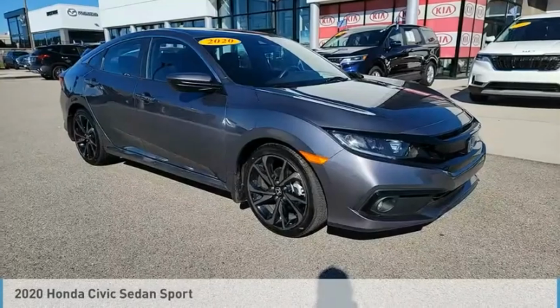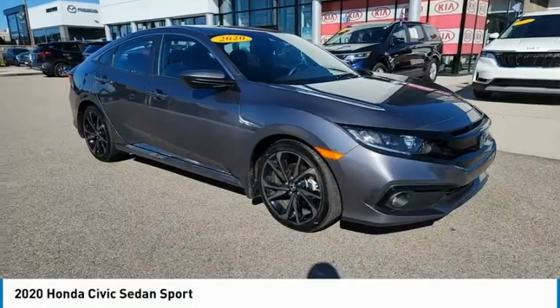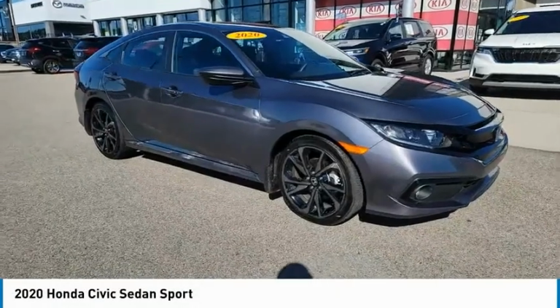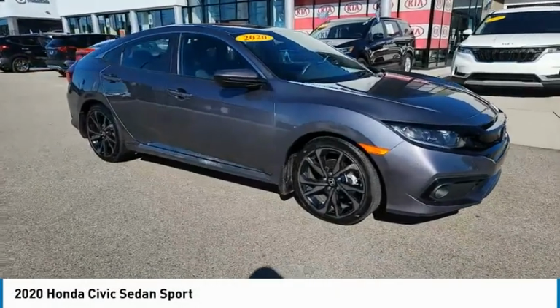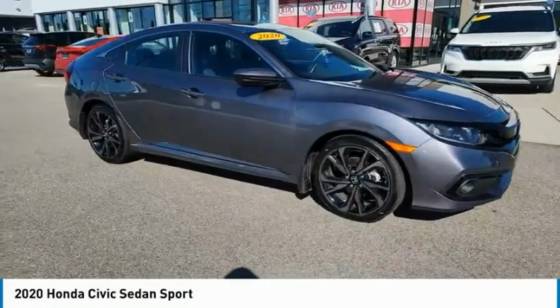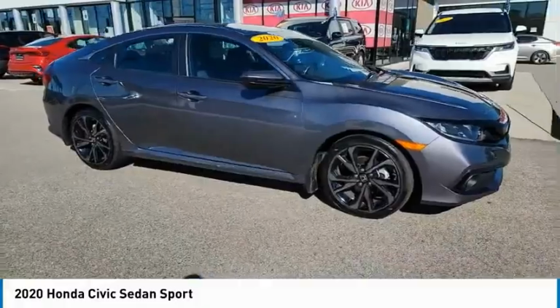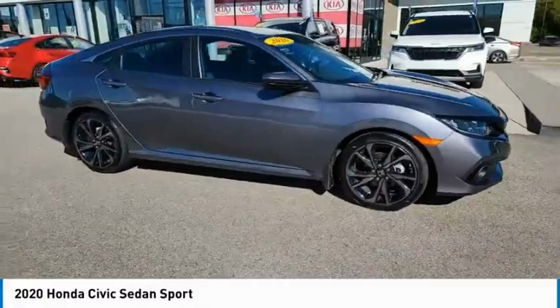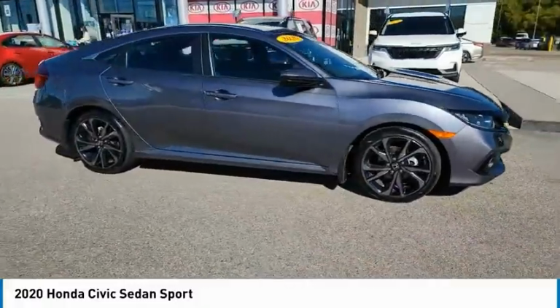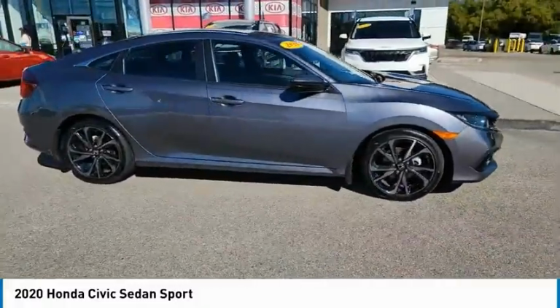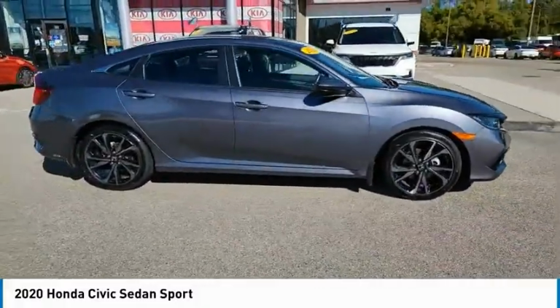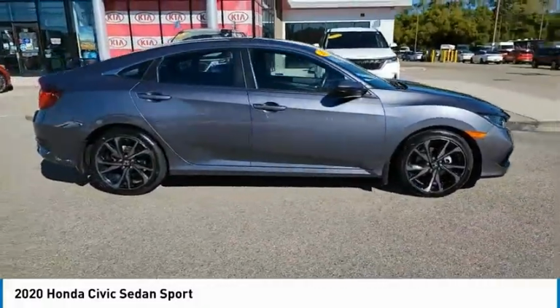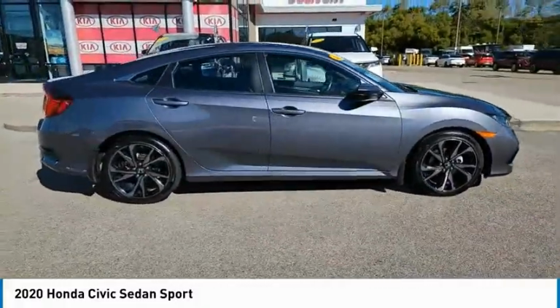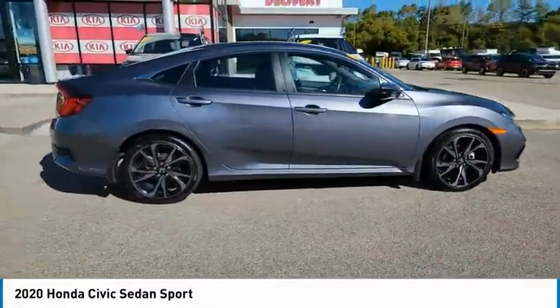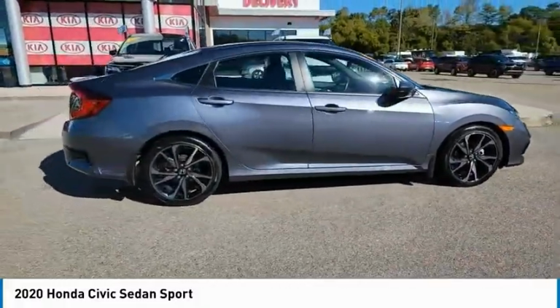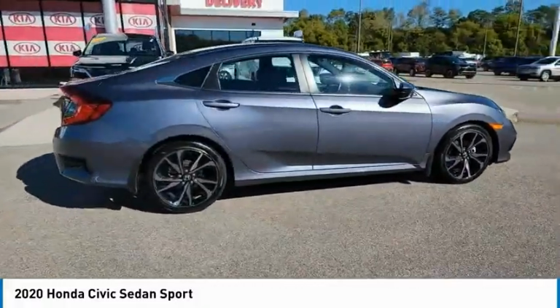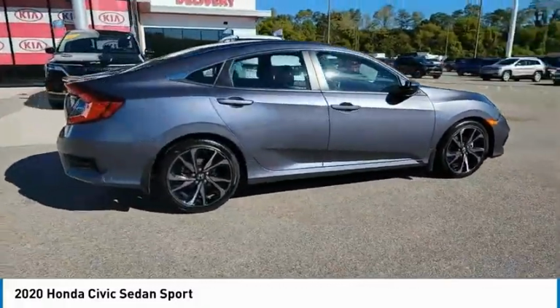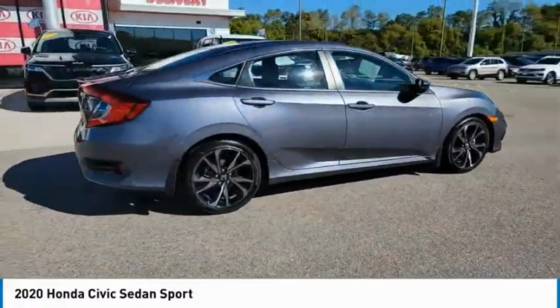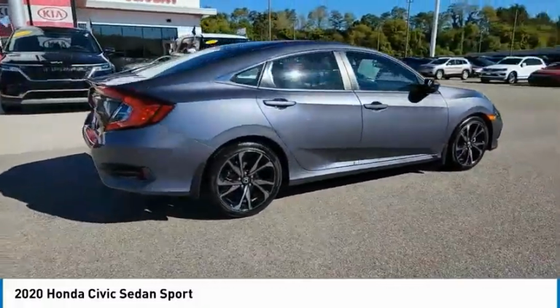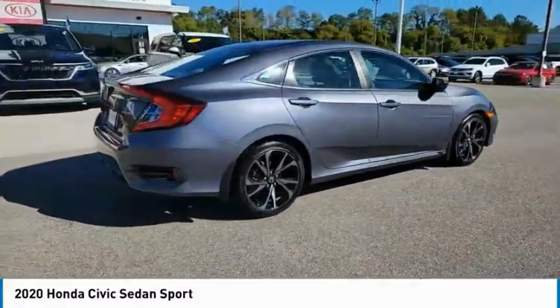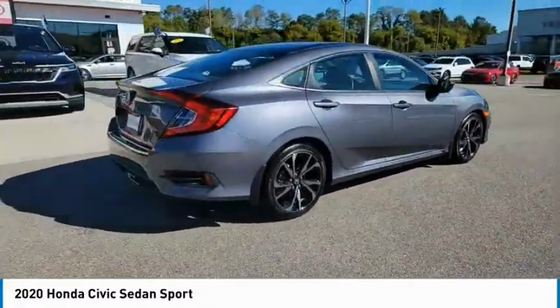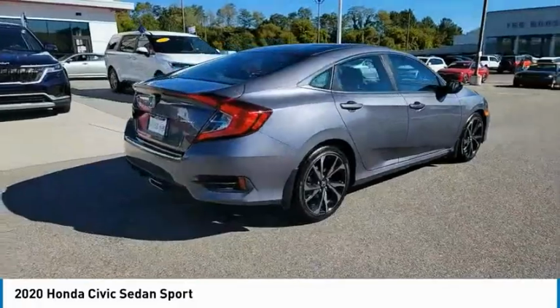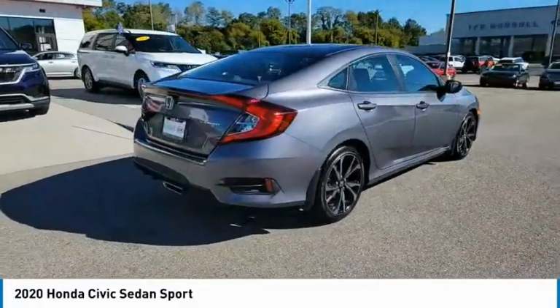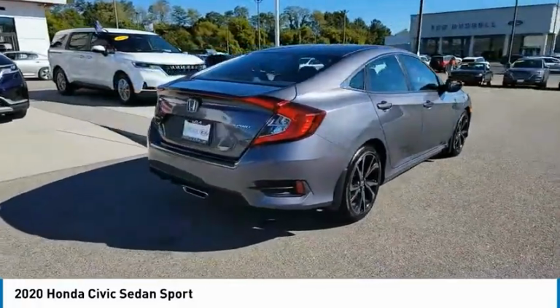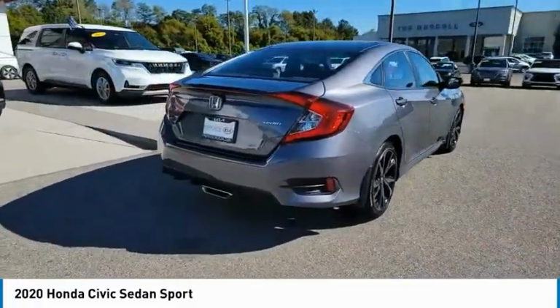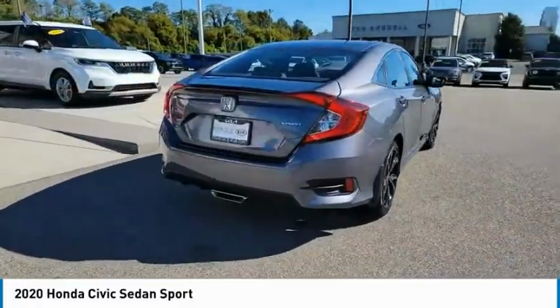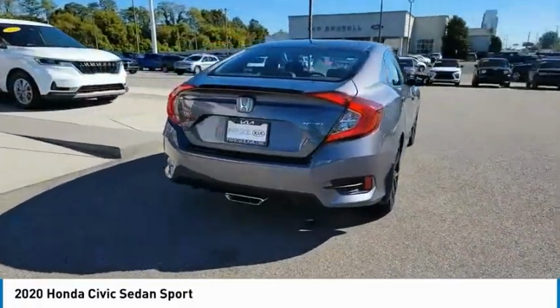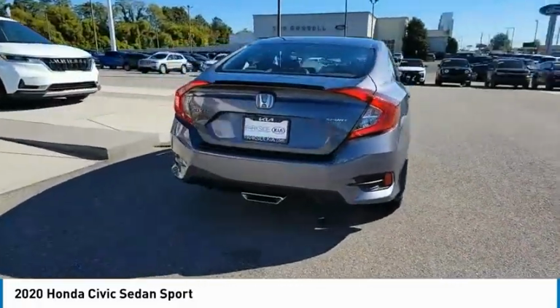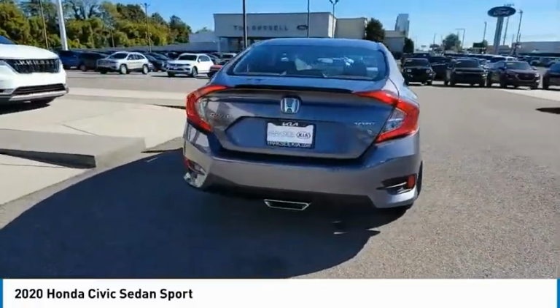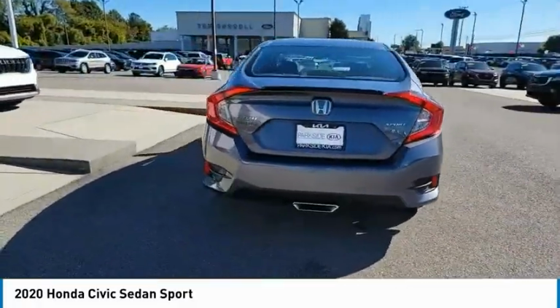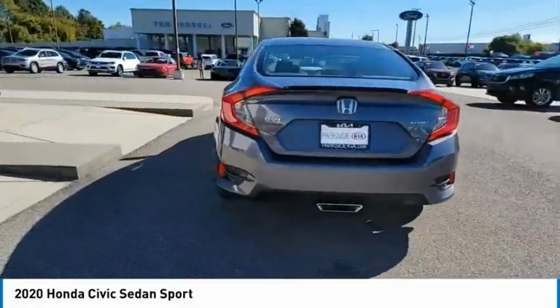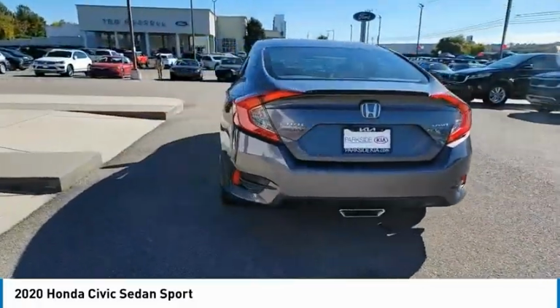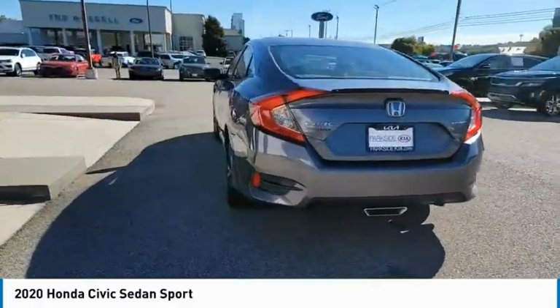Make a great choice today with the 2020 Honda Civic — practical, awesome gas mileage, and incredibly reliable. Here are some of this vehicle's great options.